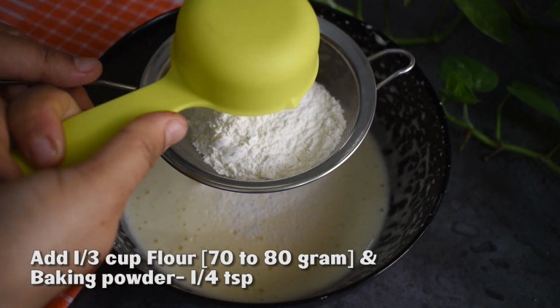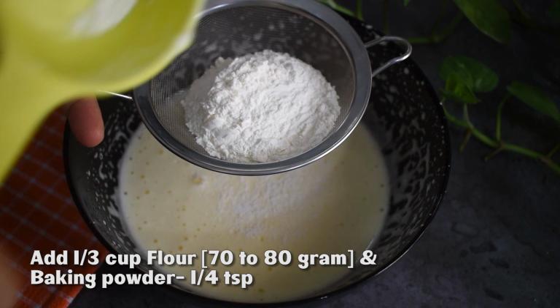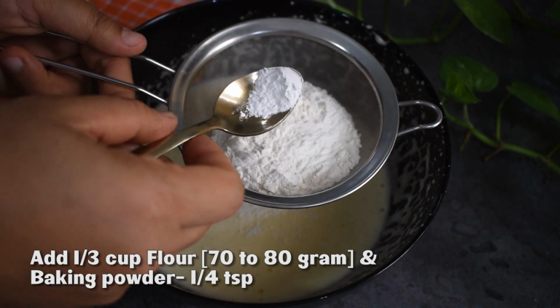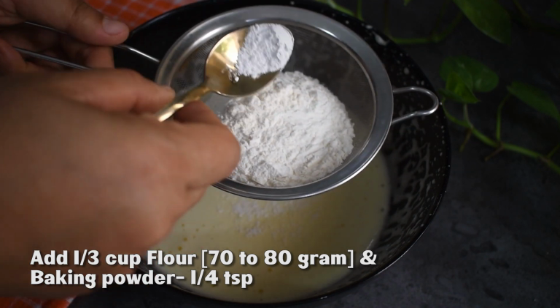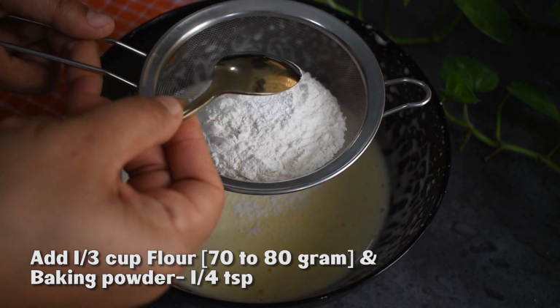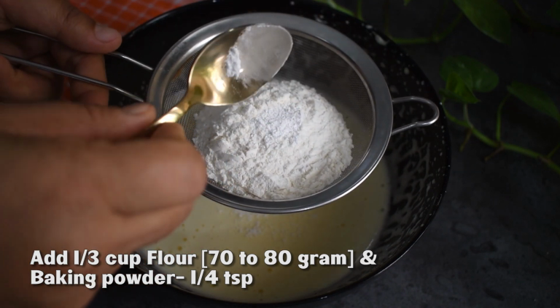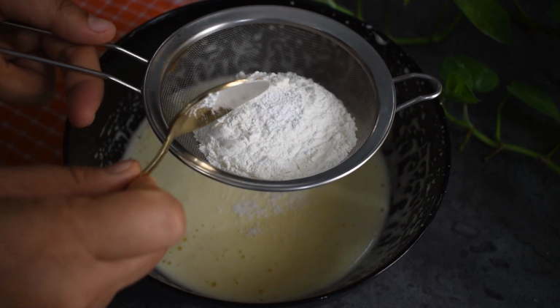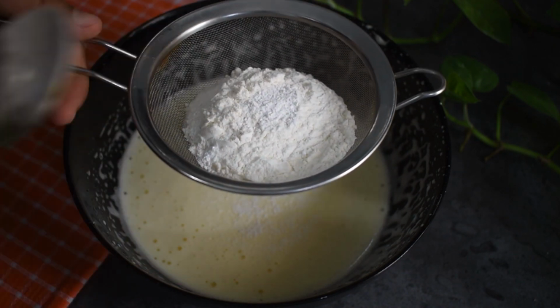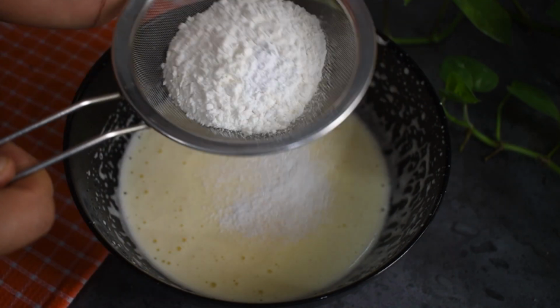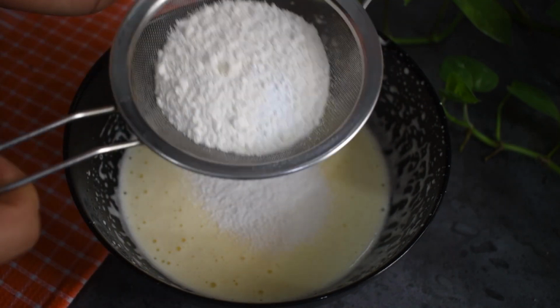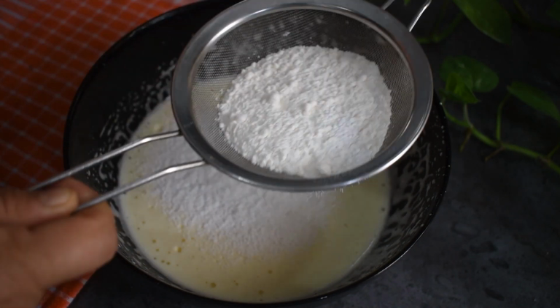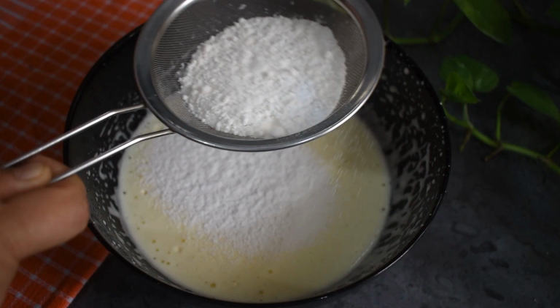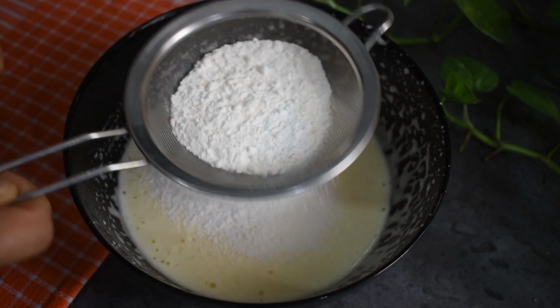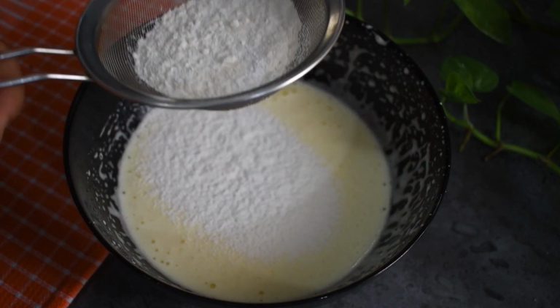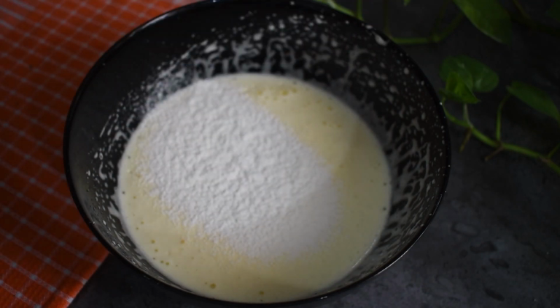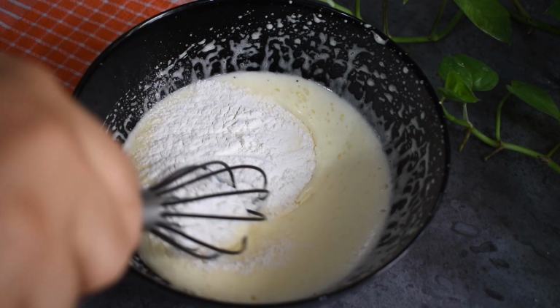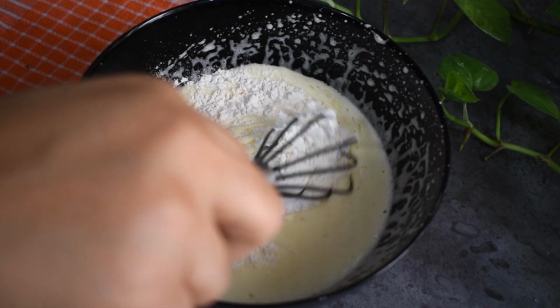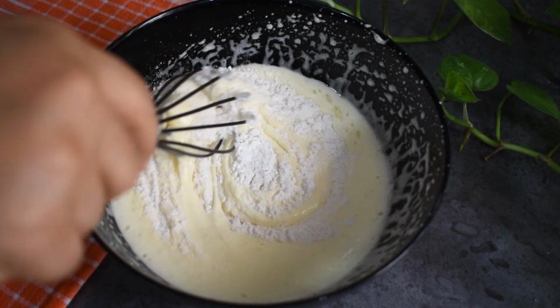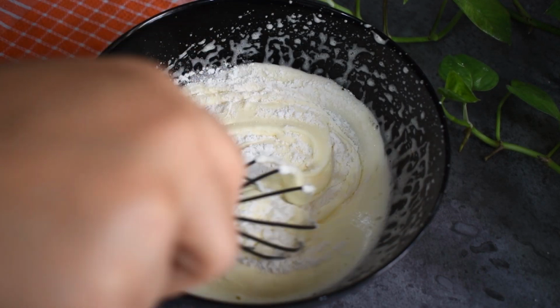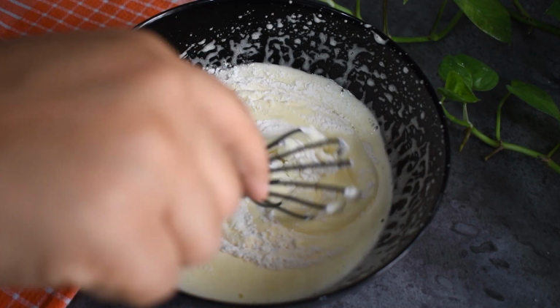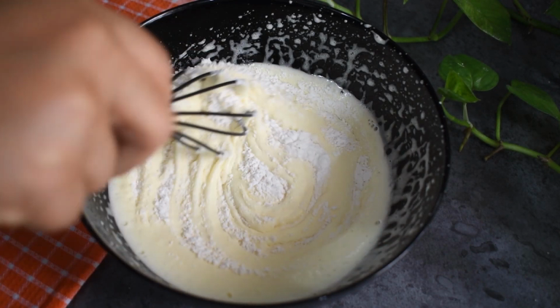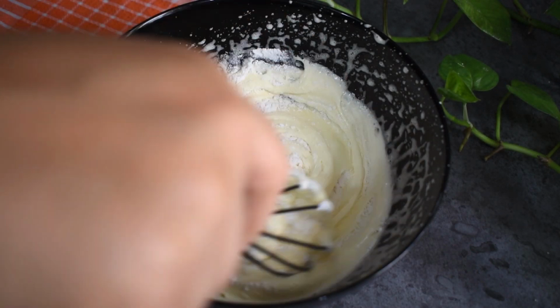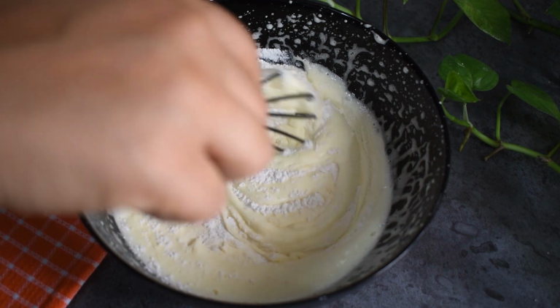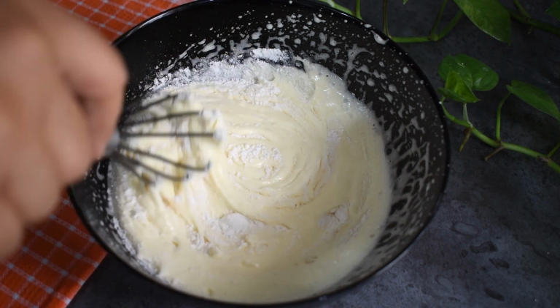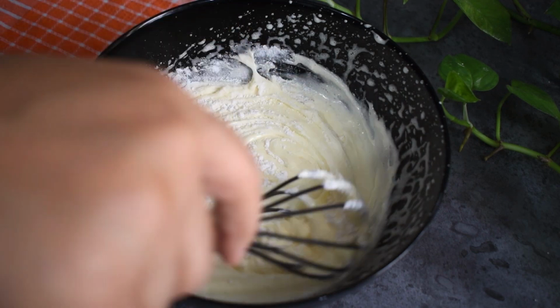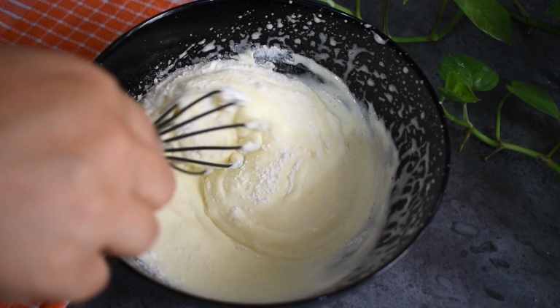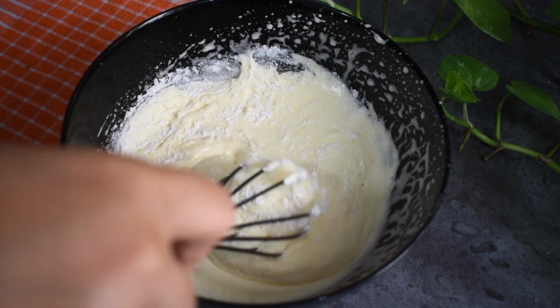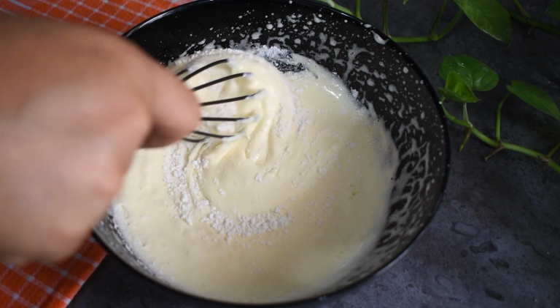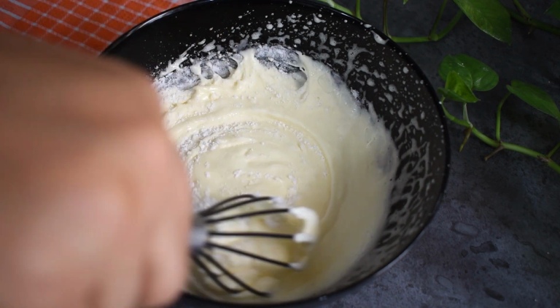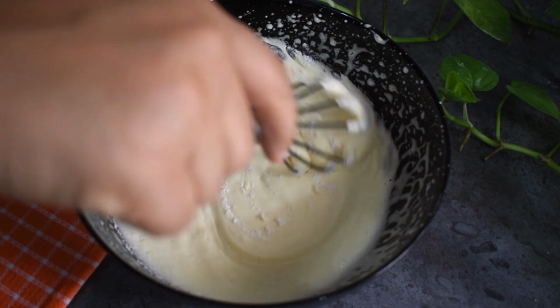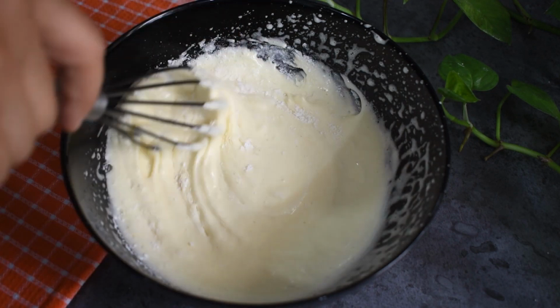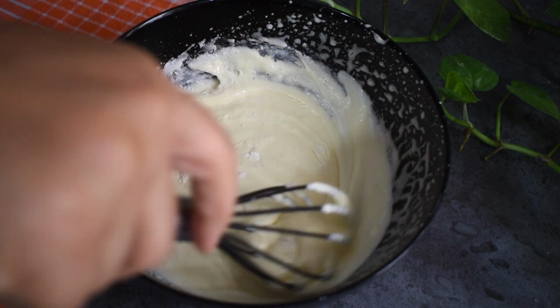Now add 1/3 cup of oil. You can add a little bit of oil and mix it in. Add some oil and mix the oil into the batter.